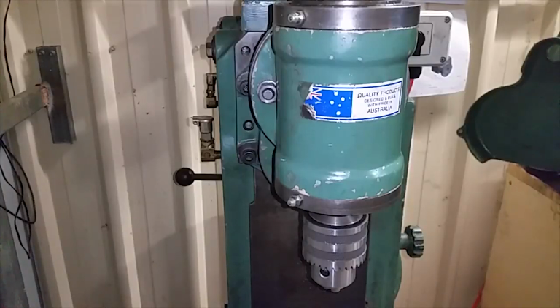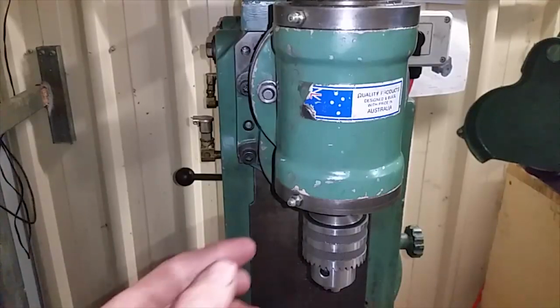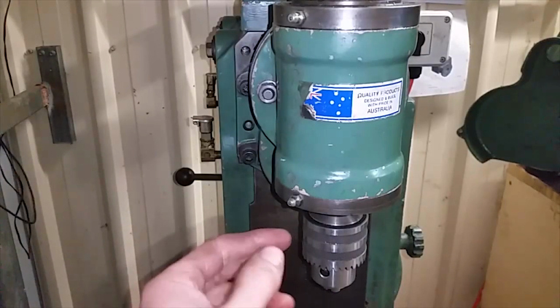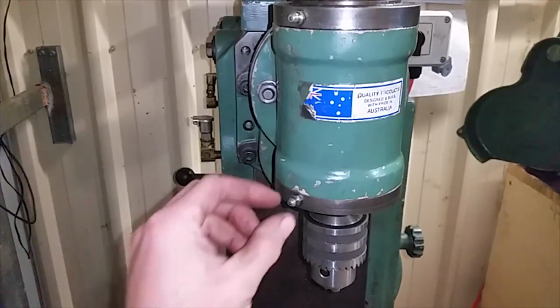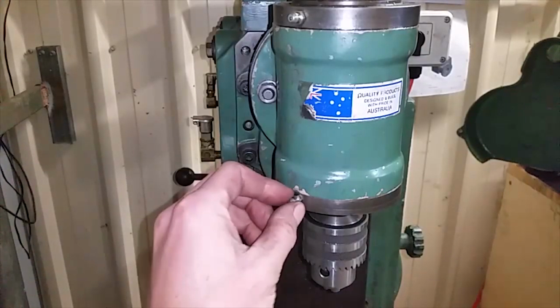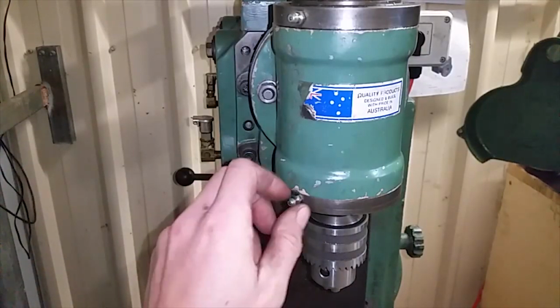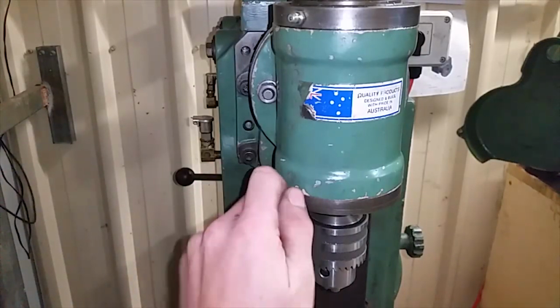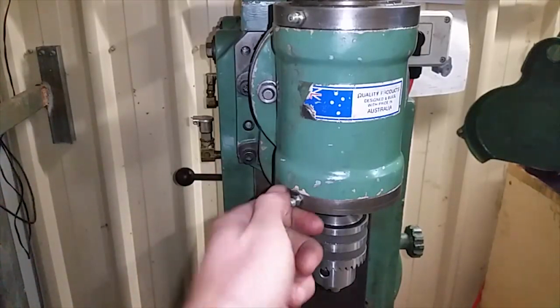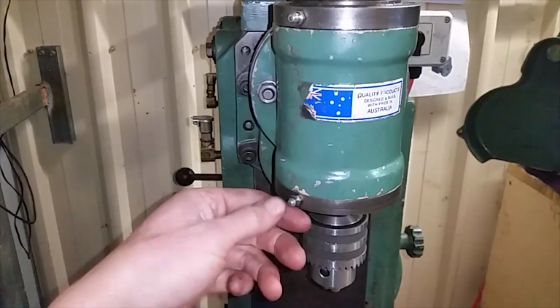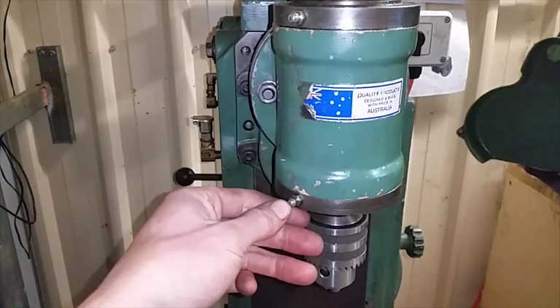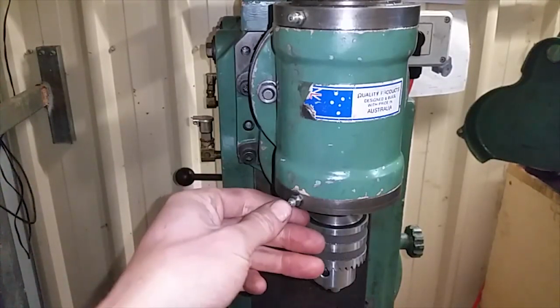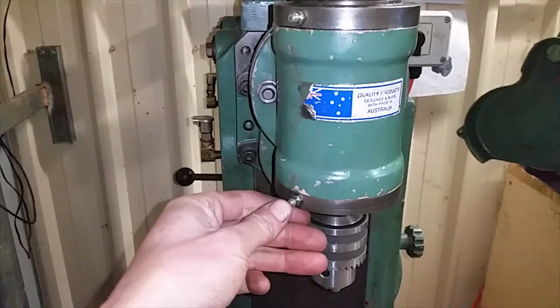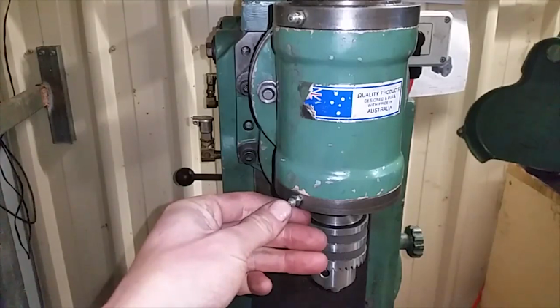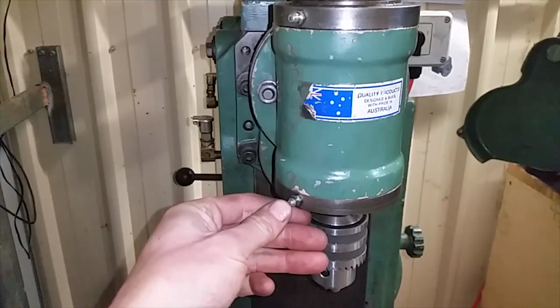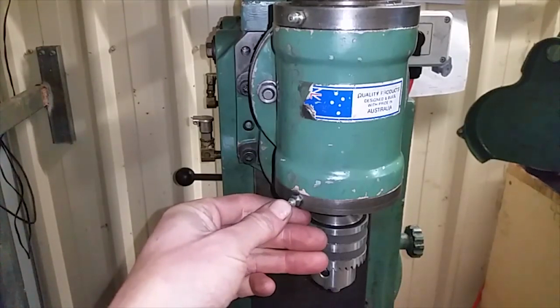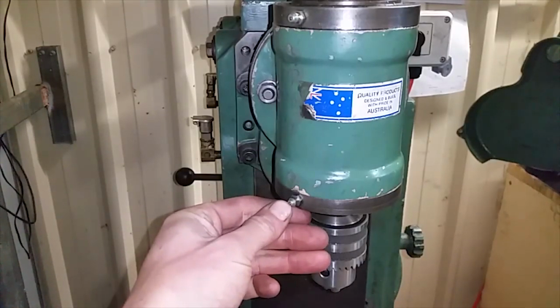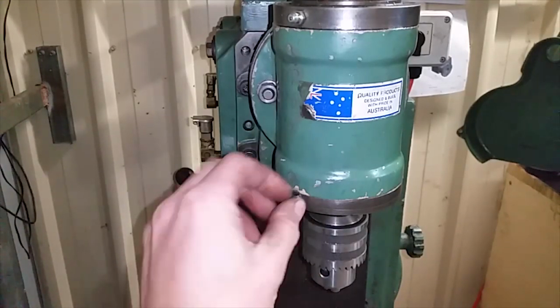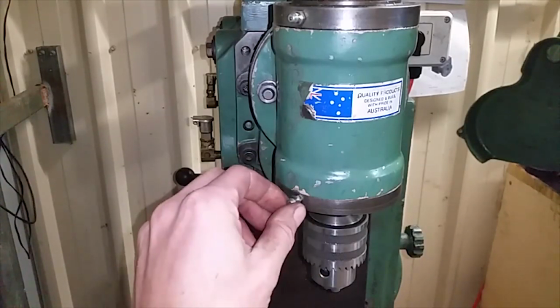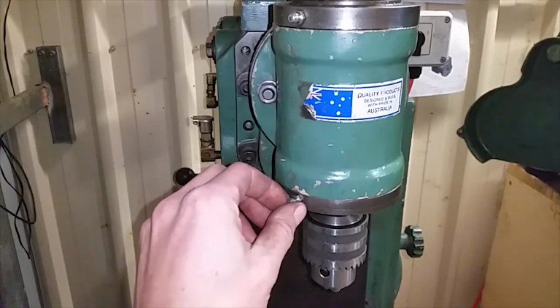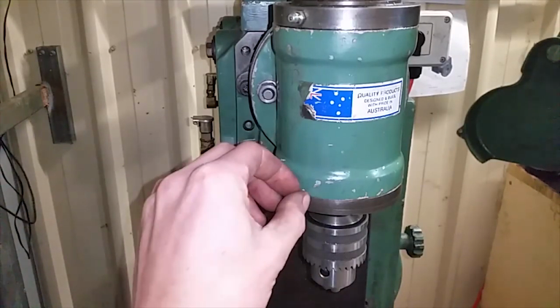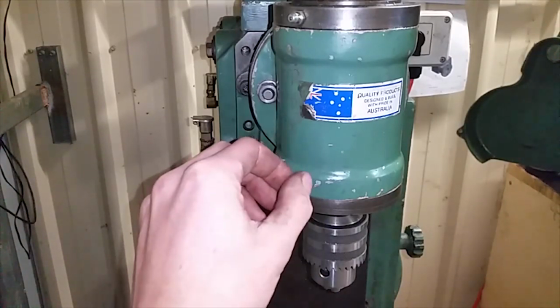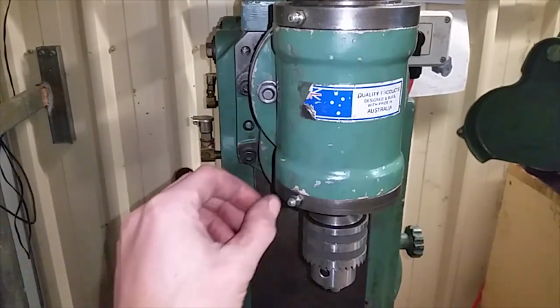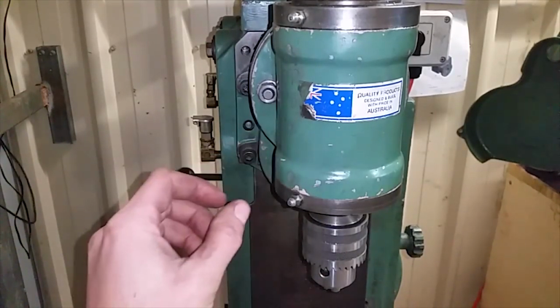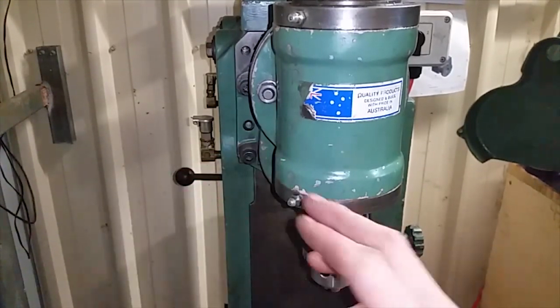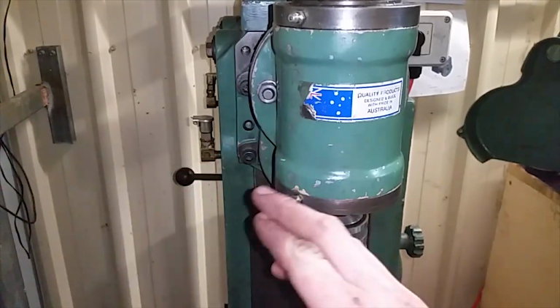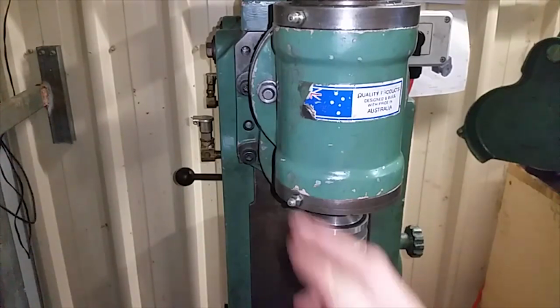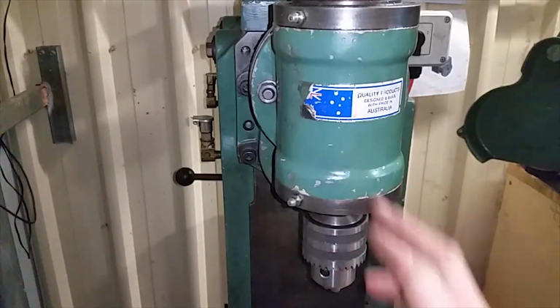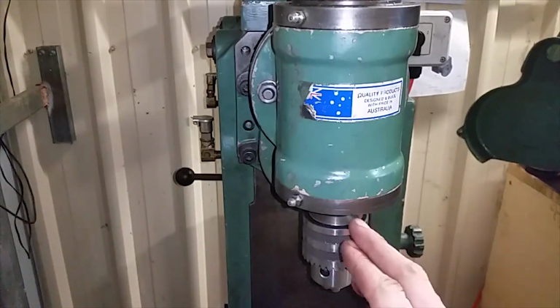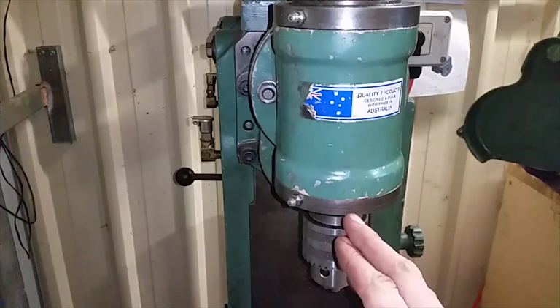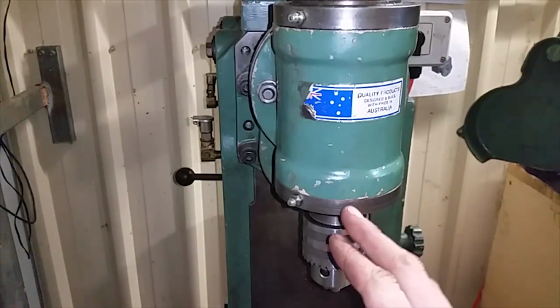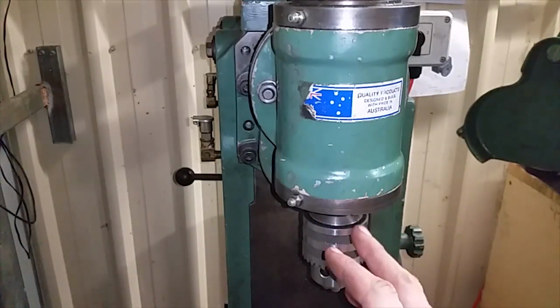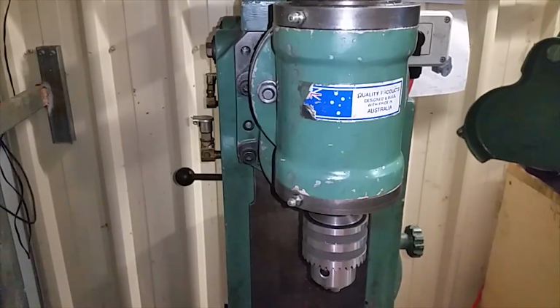The big problem with this mill is all these fittings. The previous owner was injecting grease into them all. I've done my best to clean them out and put oil in them. Grease just doesn't get in there like the oil does.